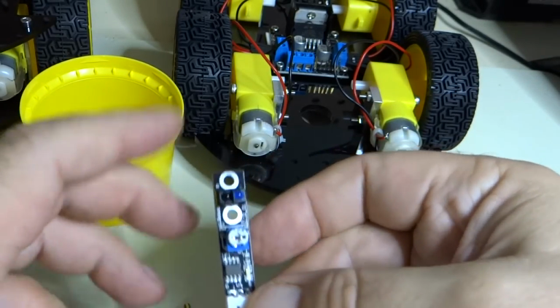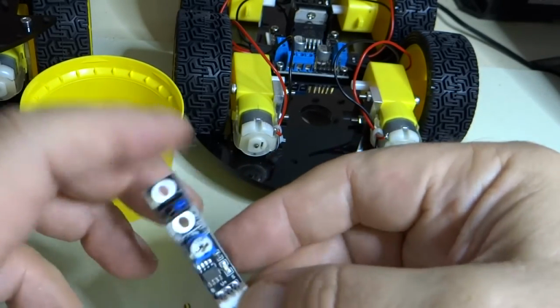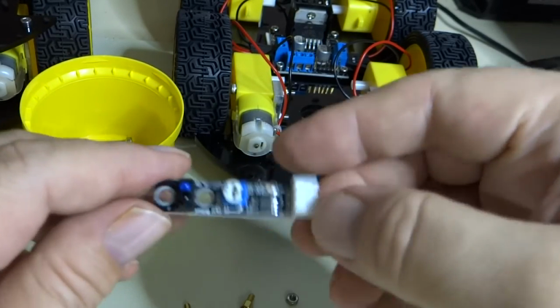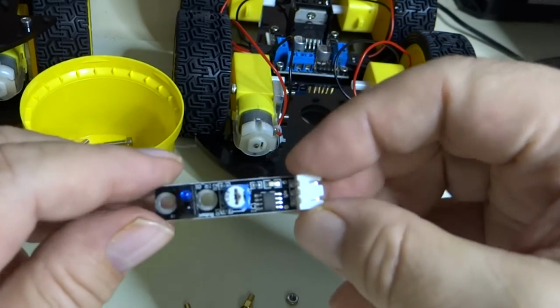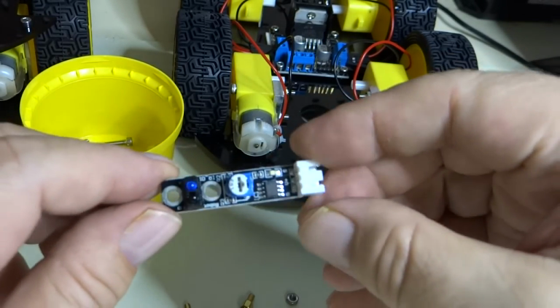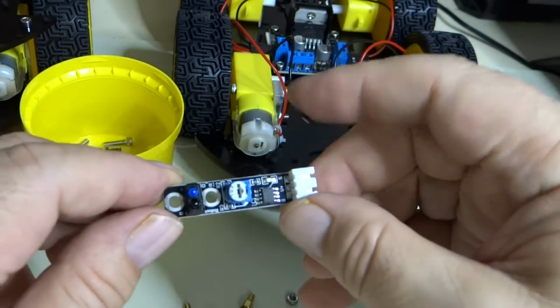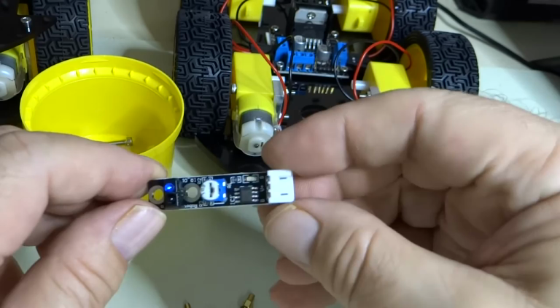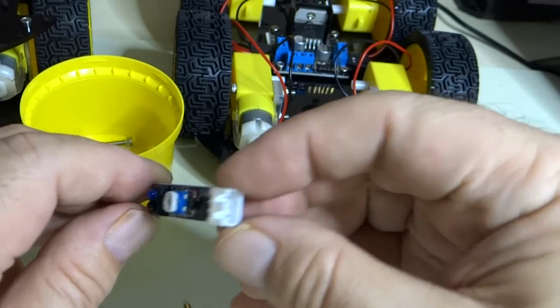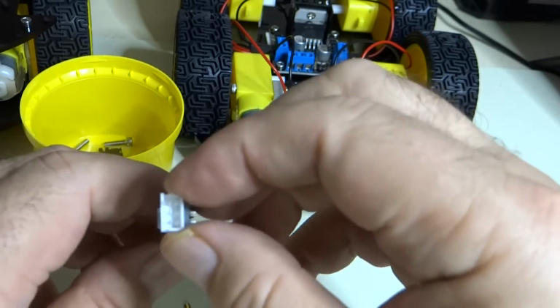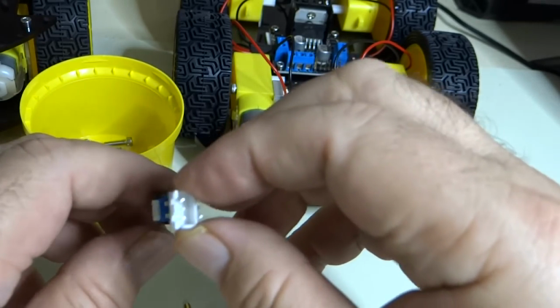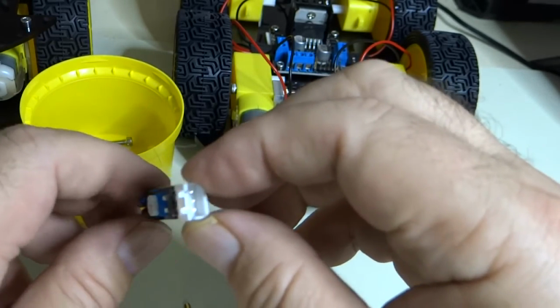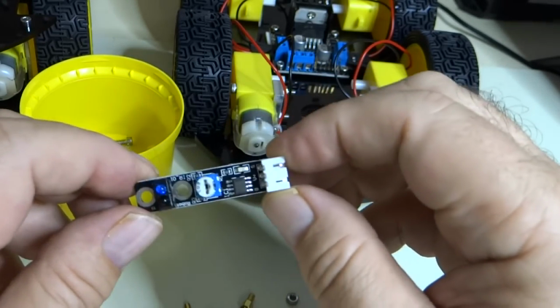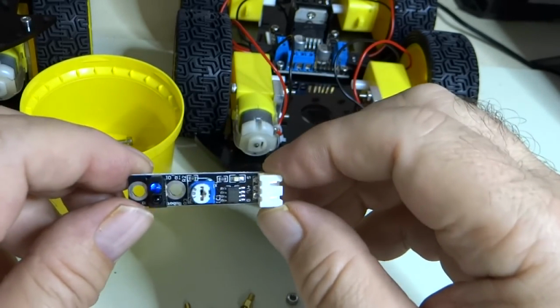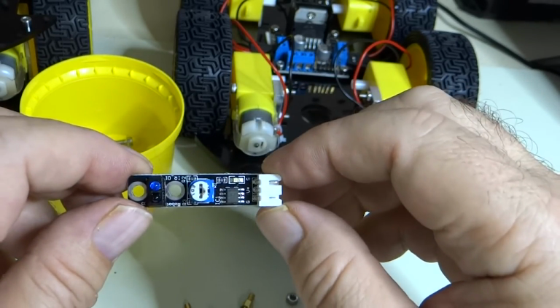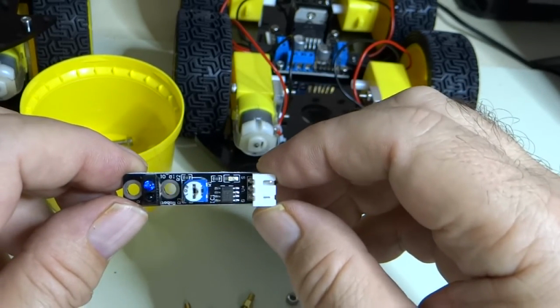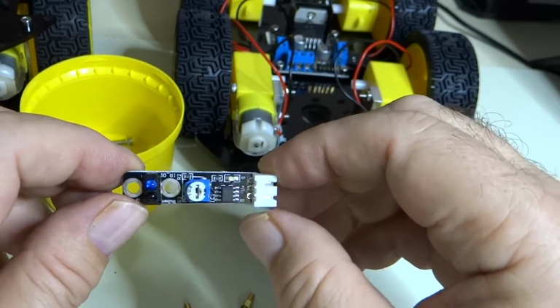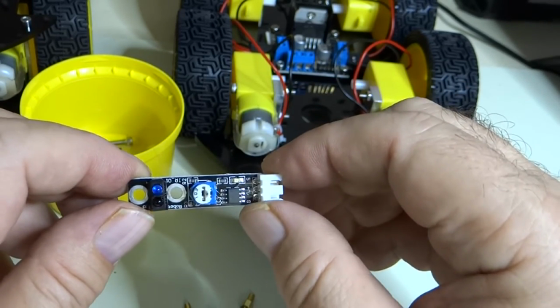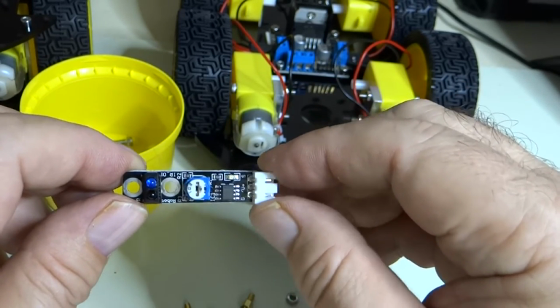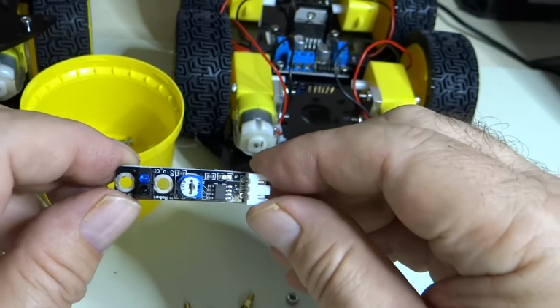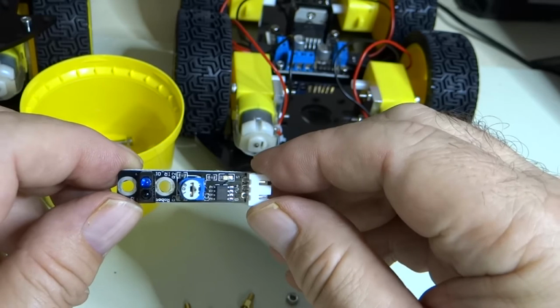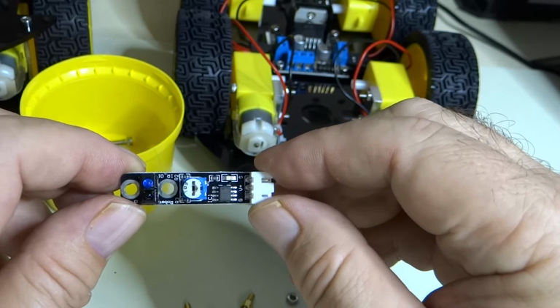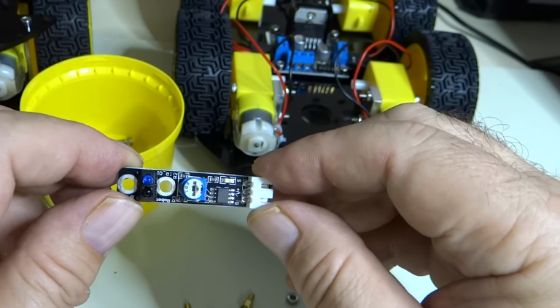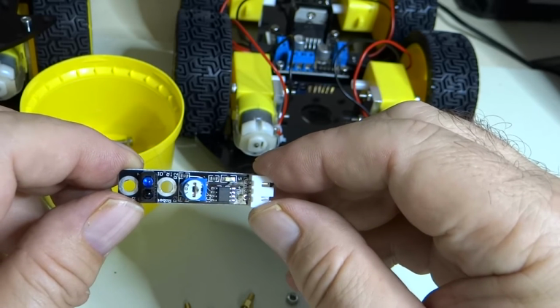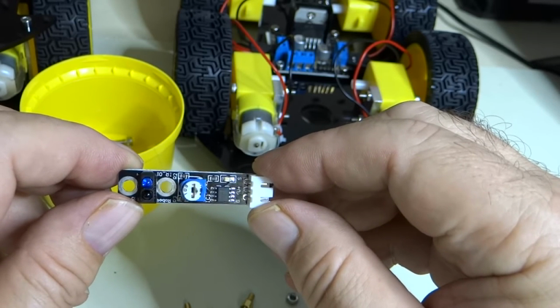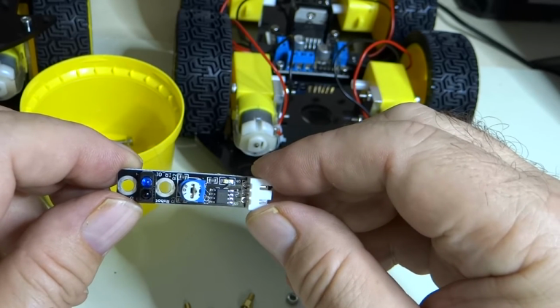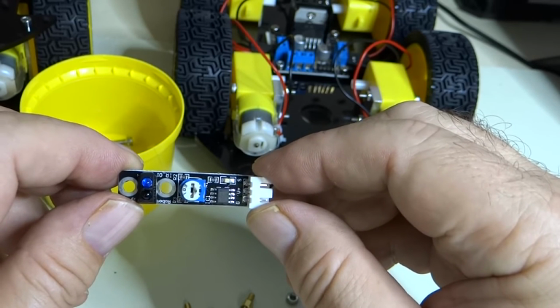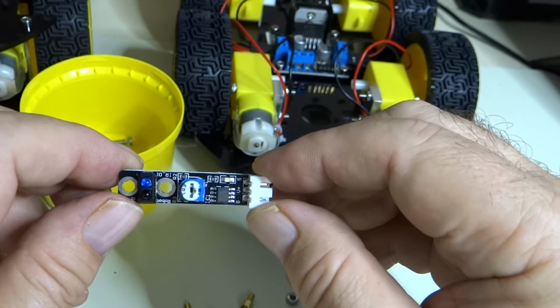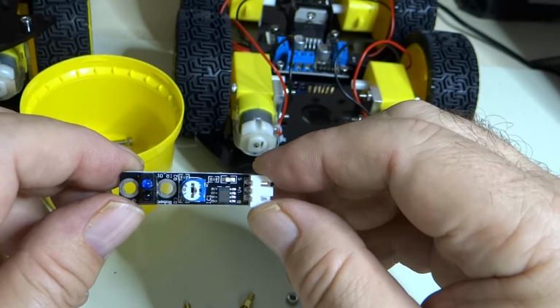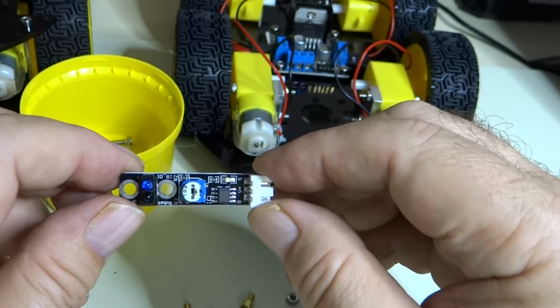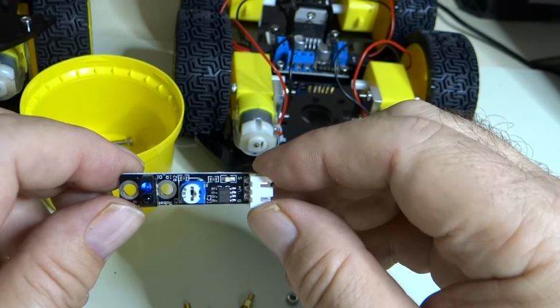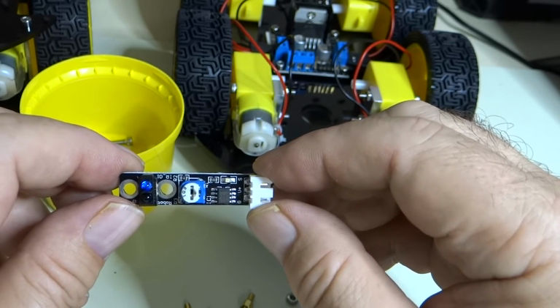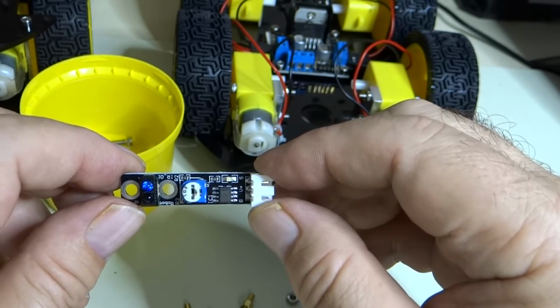This is an infrared sensor. It has three pins. There is ground, power, and signal. Ground, voltage plus is voltage, and S is signal.